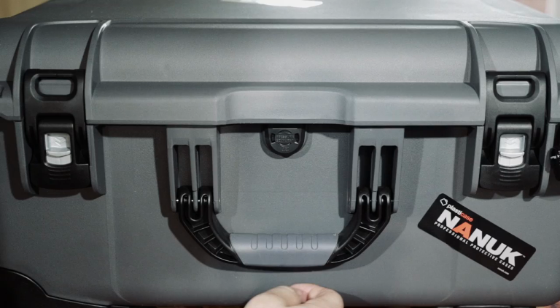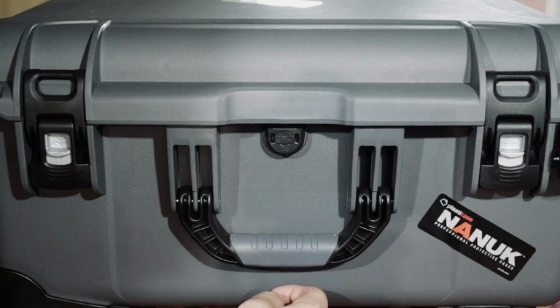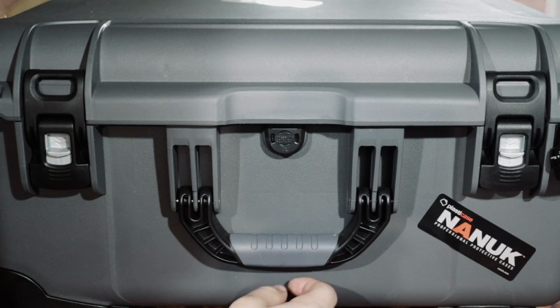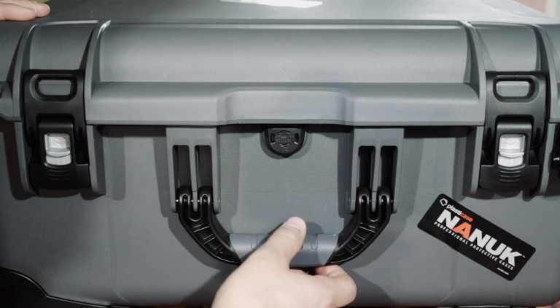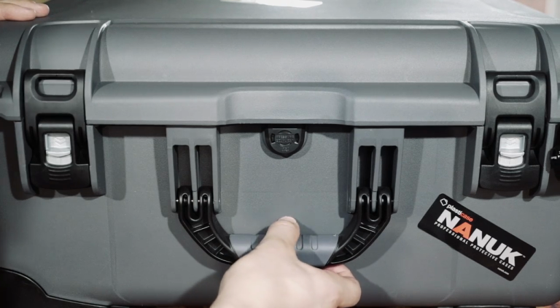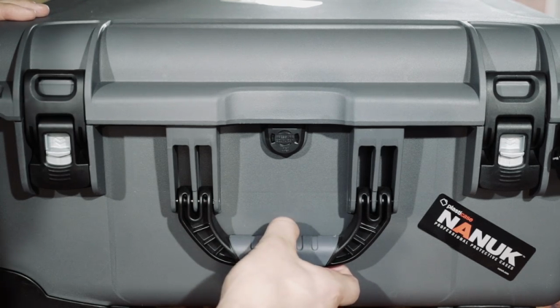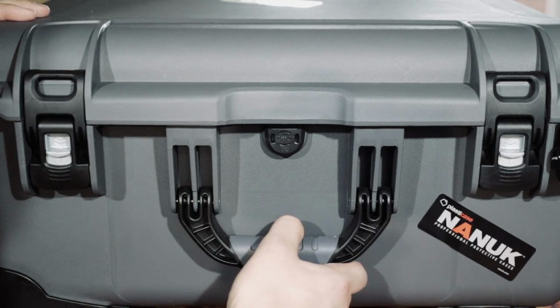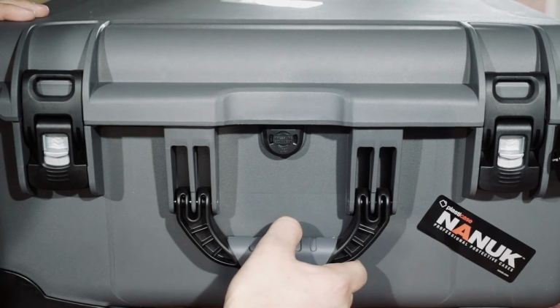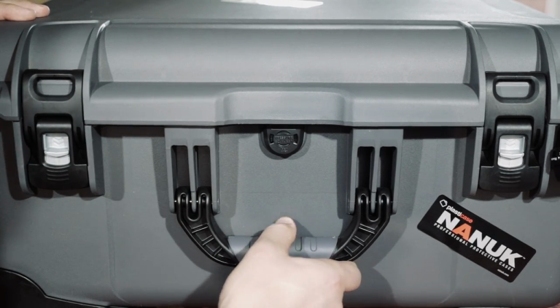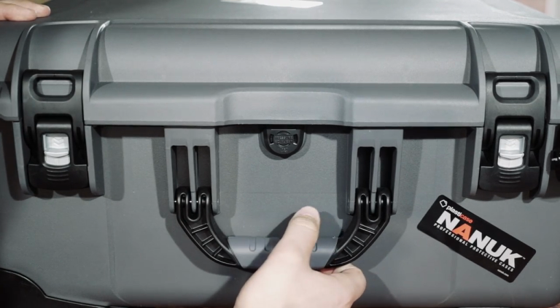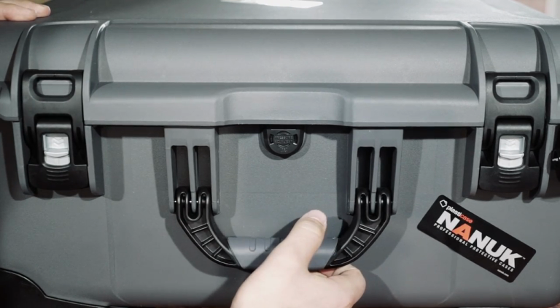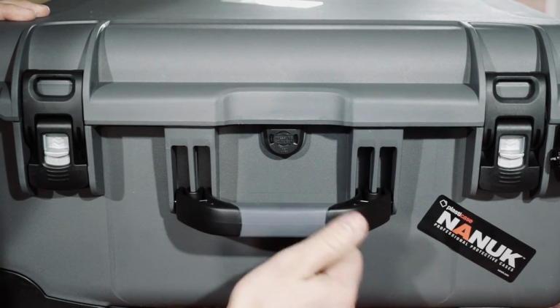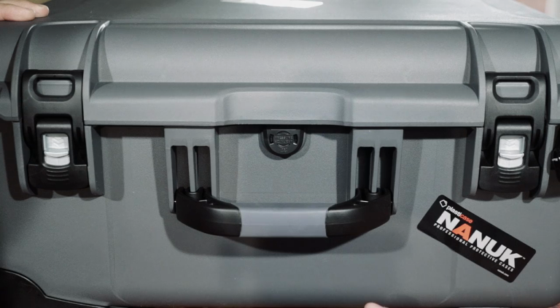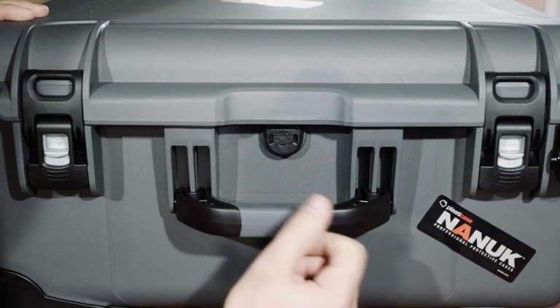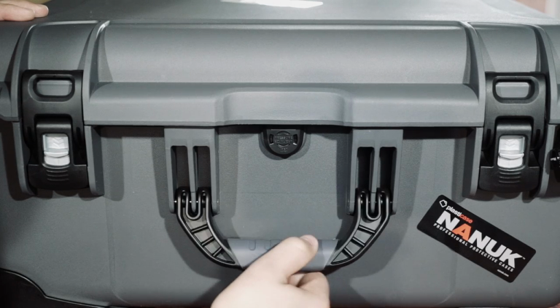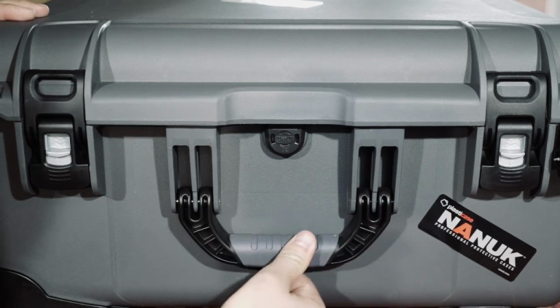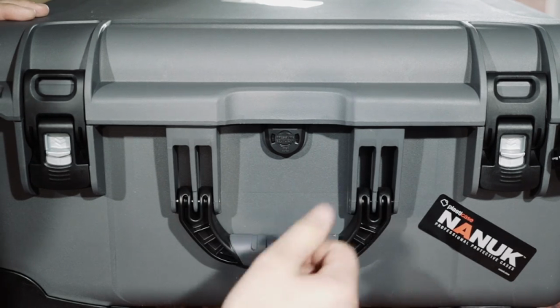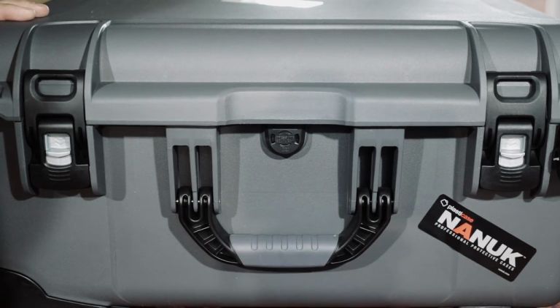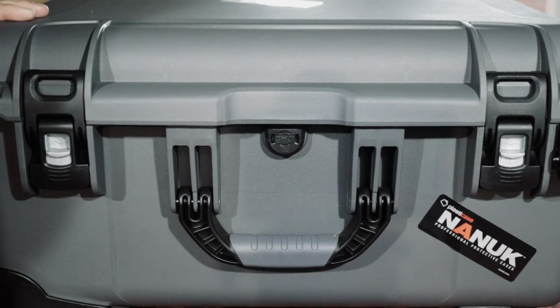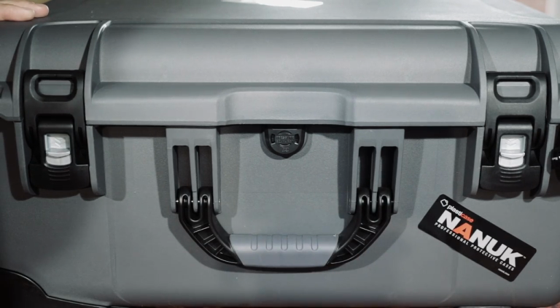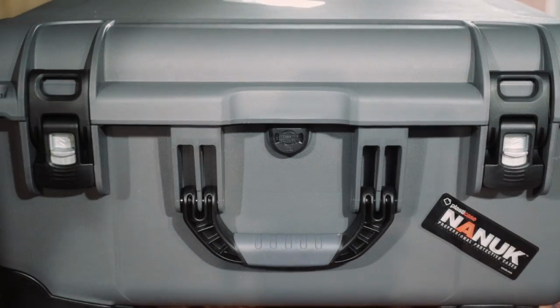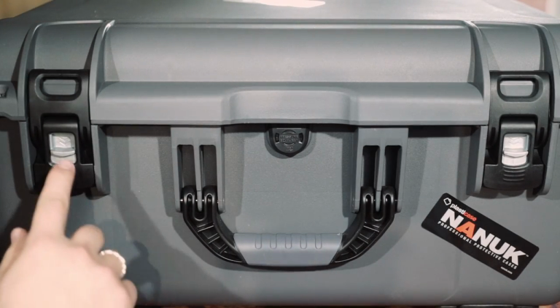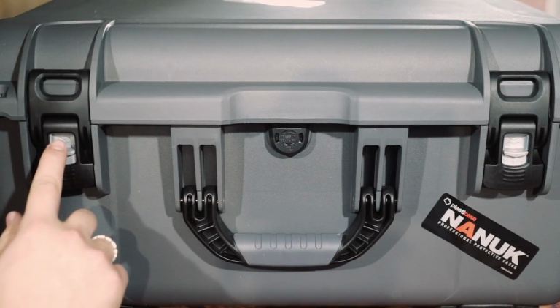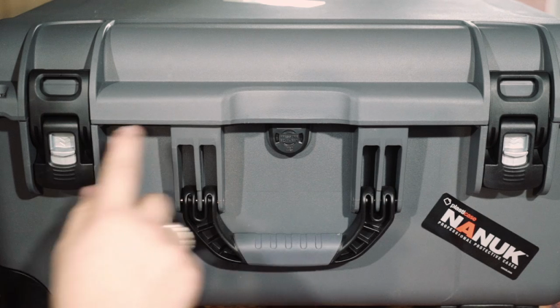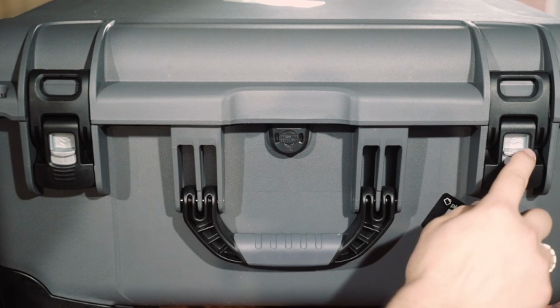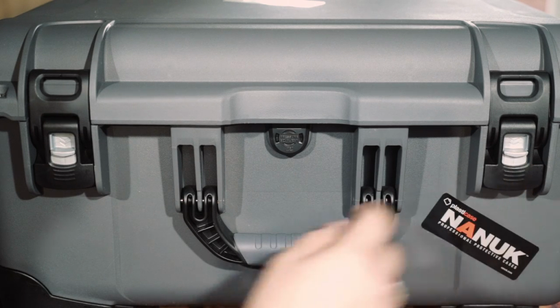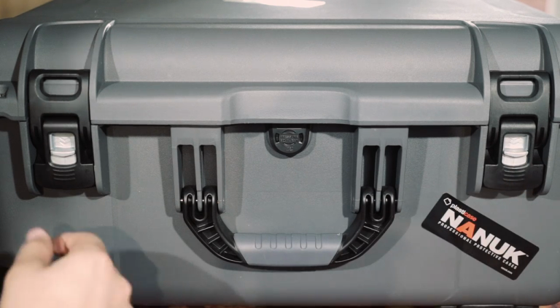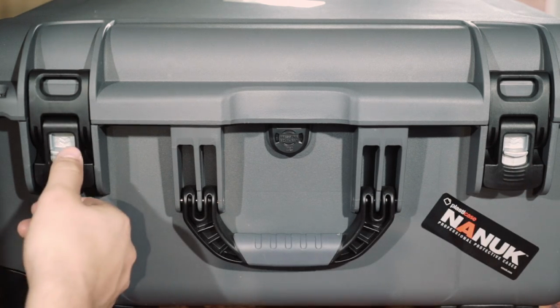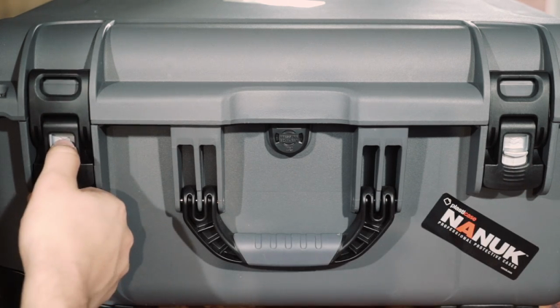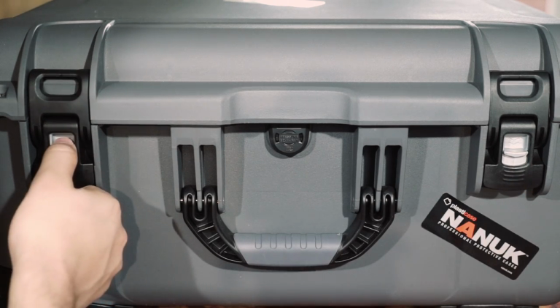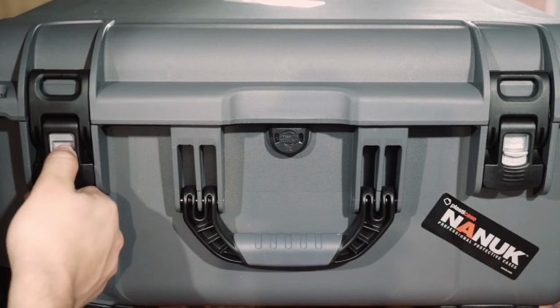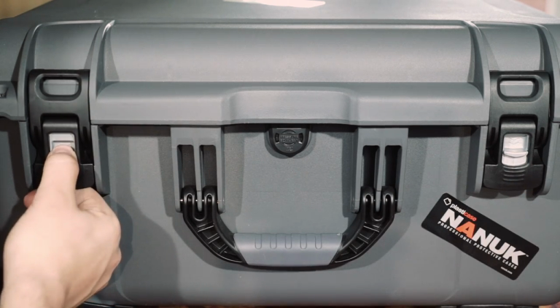On the front of the case we are equipped with a nice snap handle here. It just pops right open and snaps right back into place. Next we have two power claw latches. They are spring loaded and just a pleasure to open.